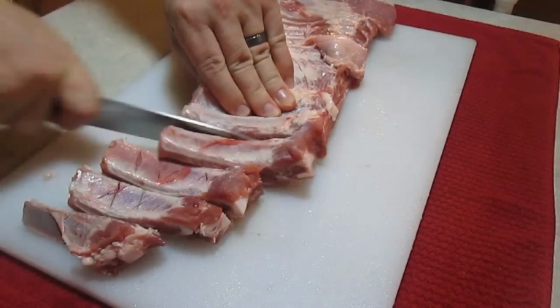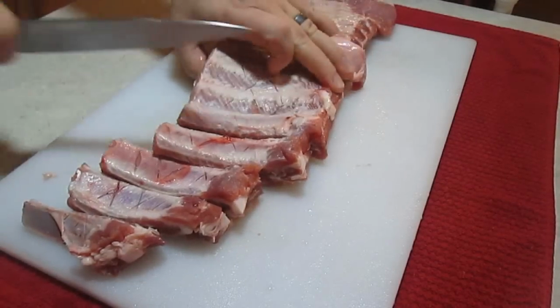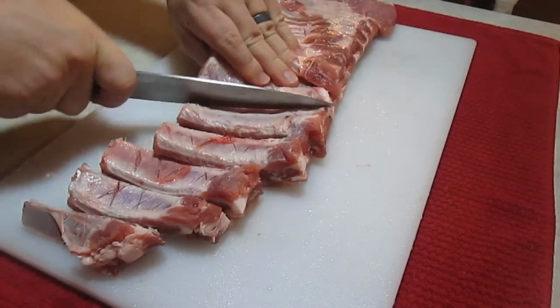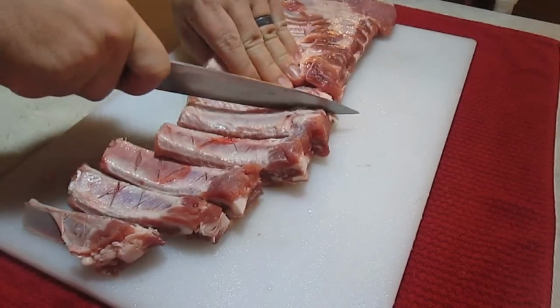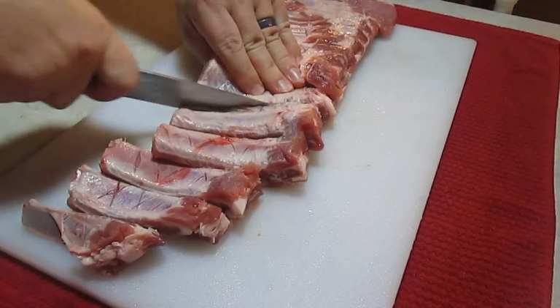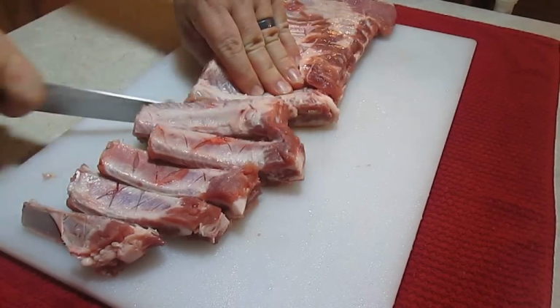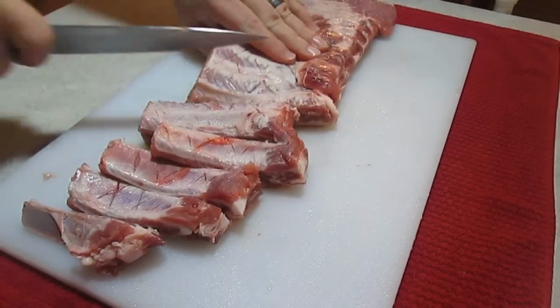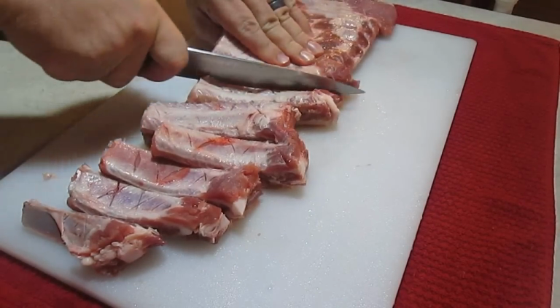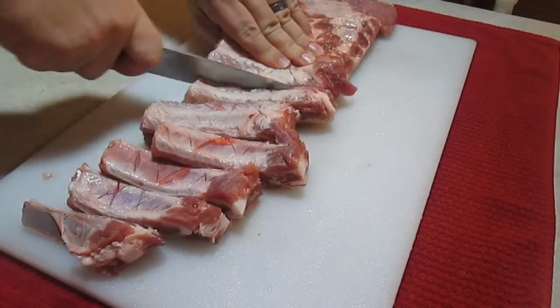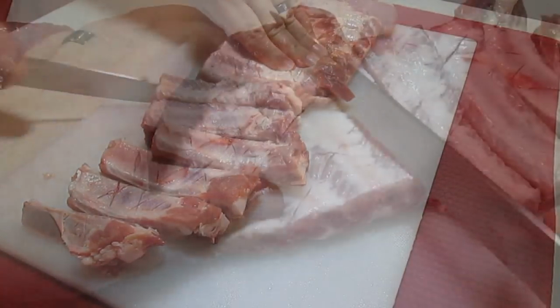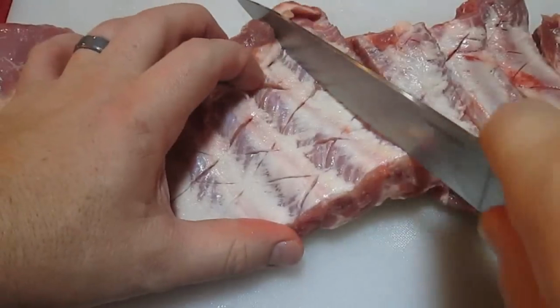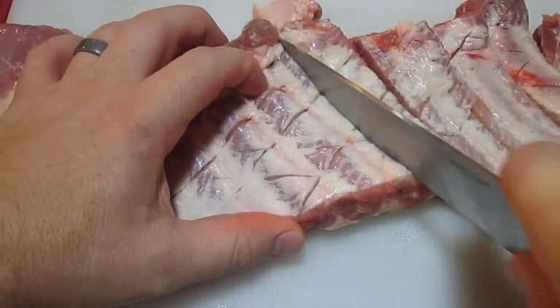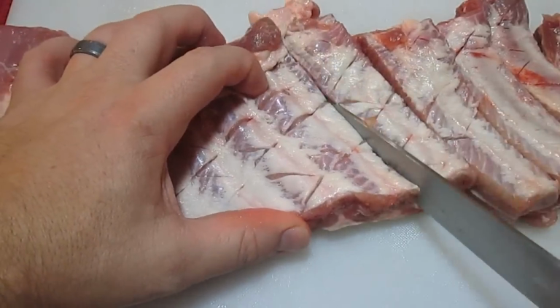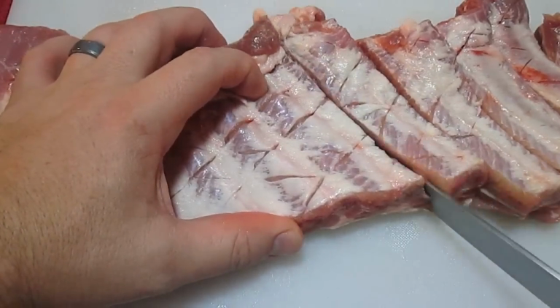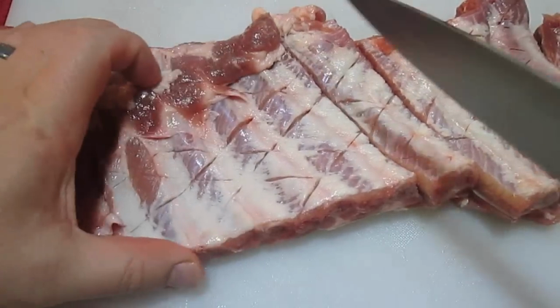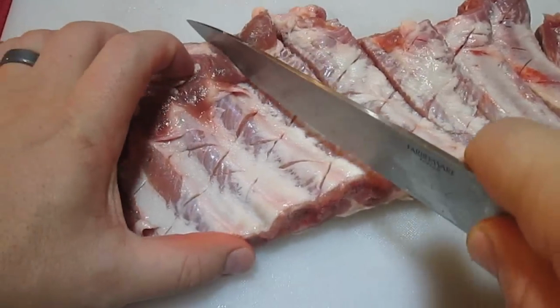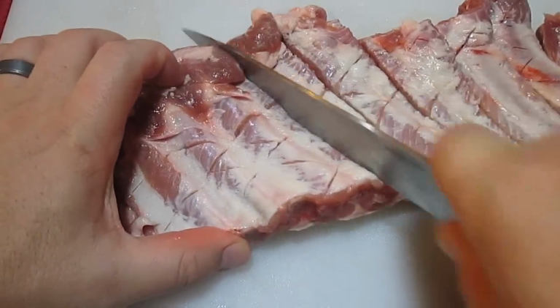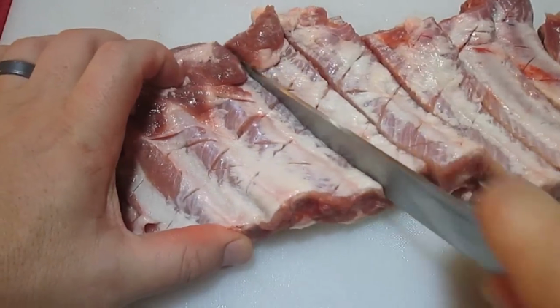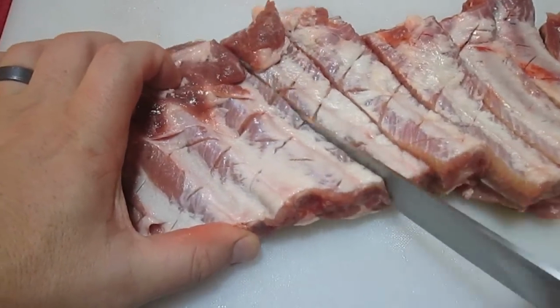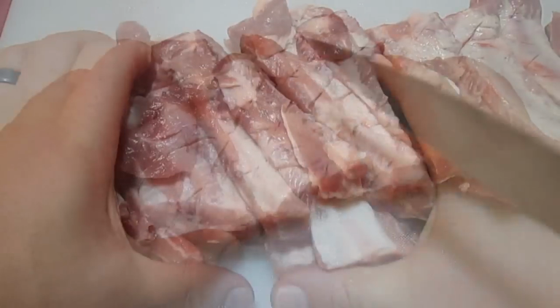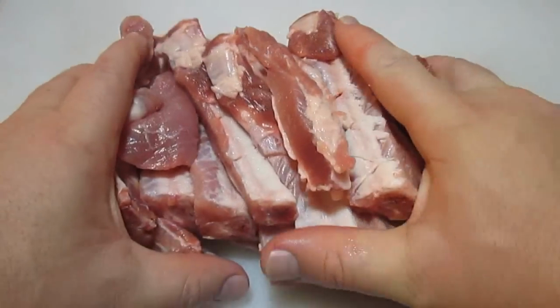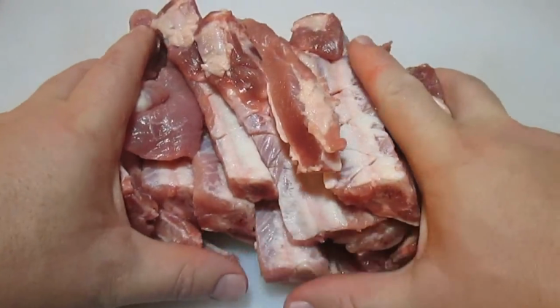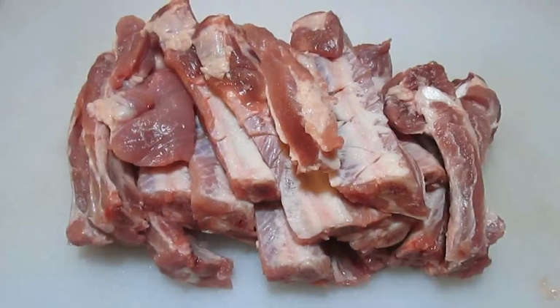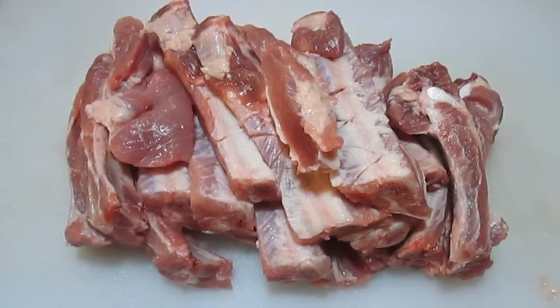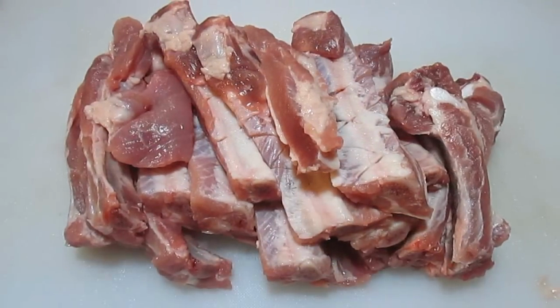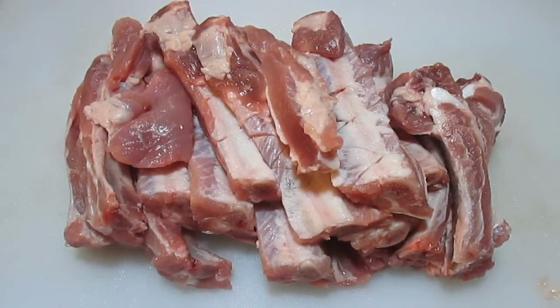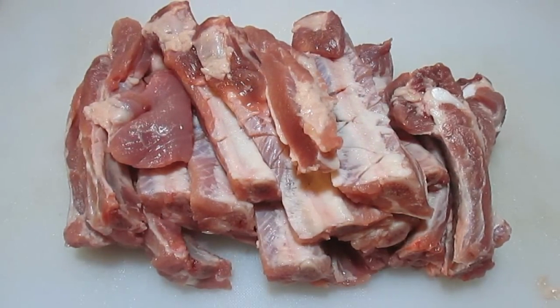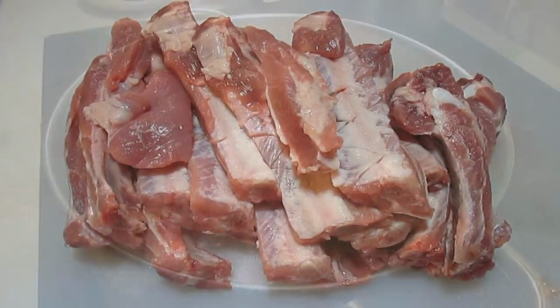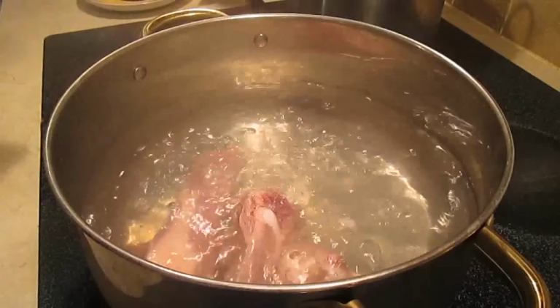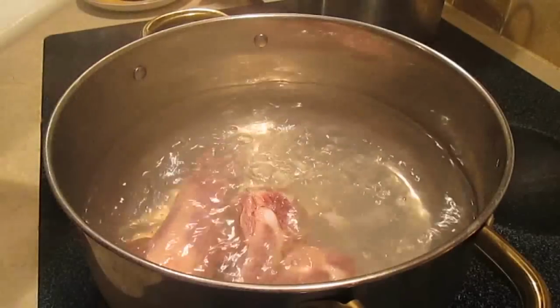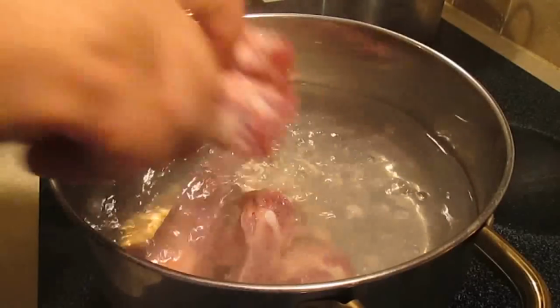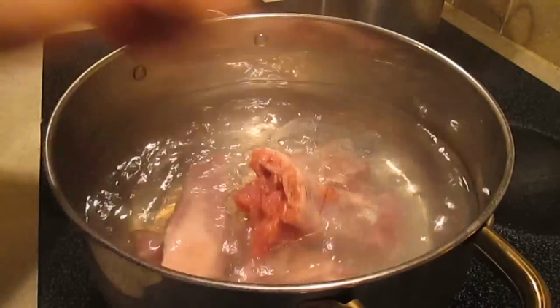Then you're going to cut every individual bone right out. Separate every rib. Once you've got a good pile like this, you can start poaching.